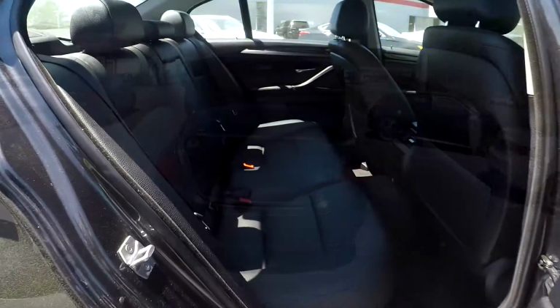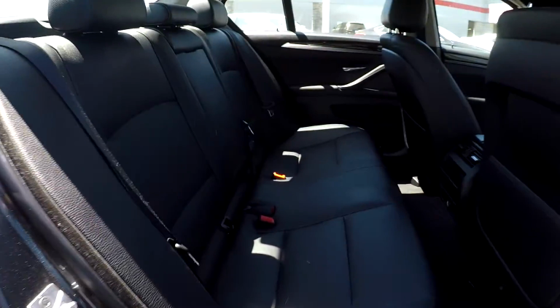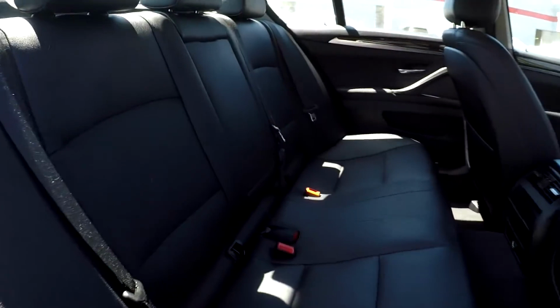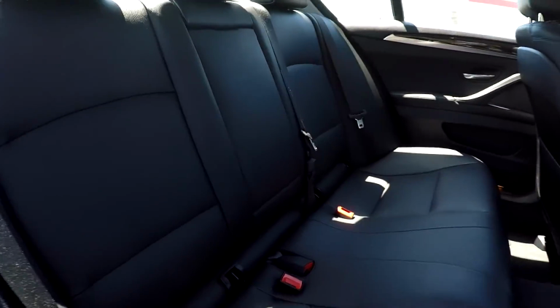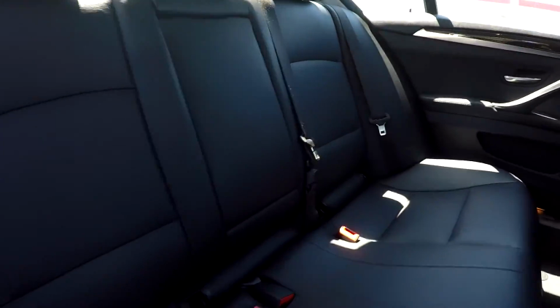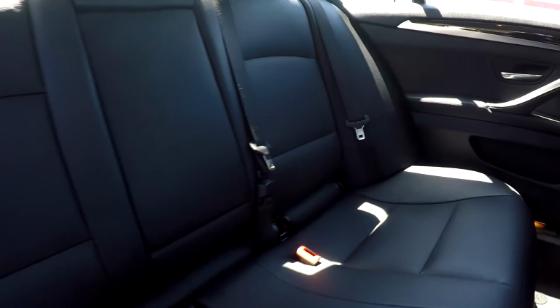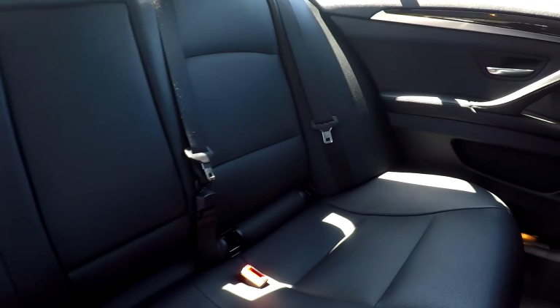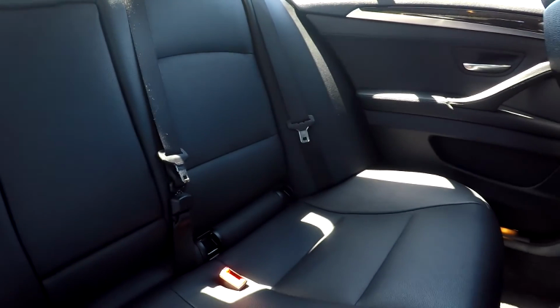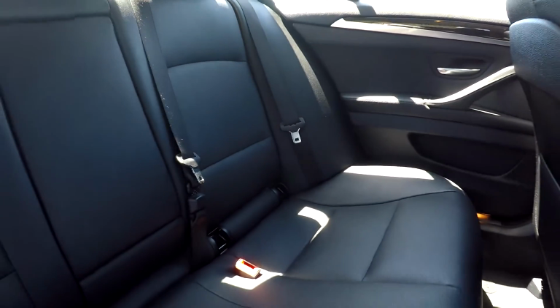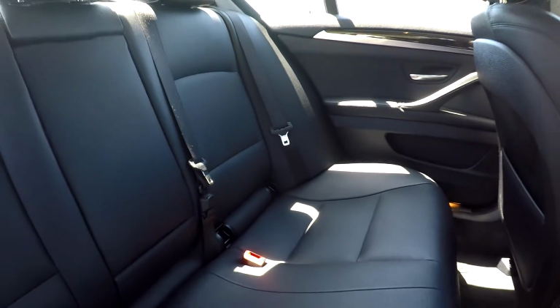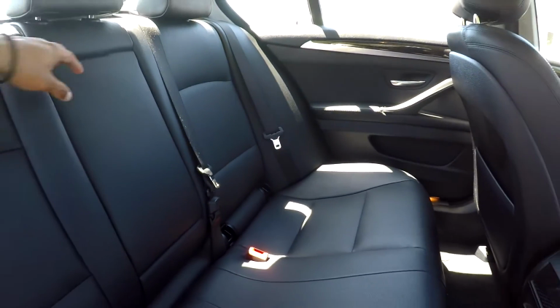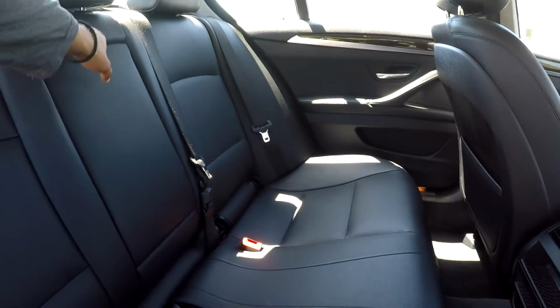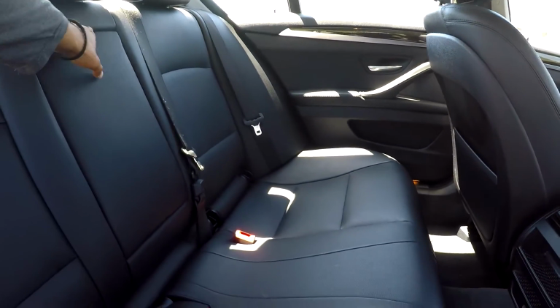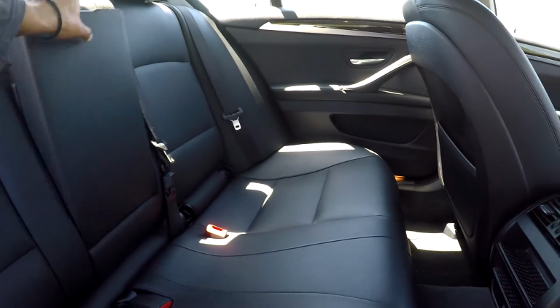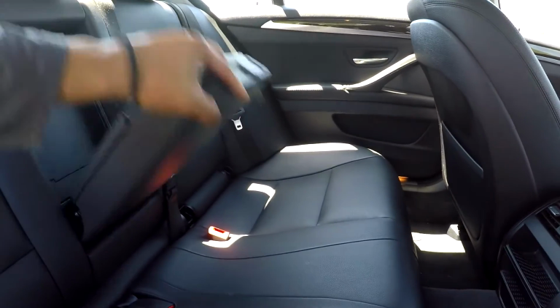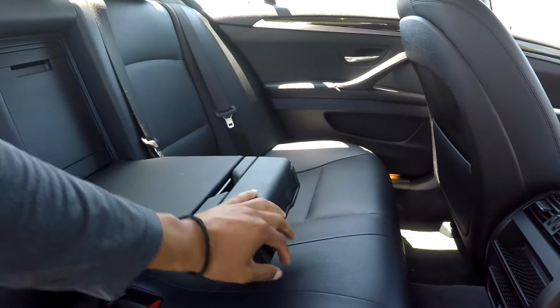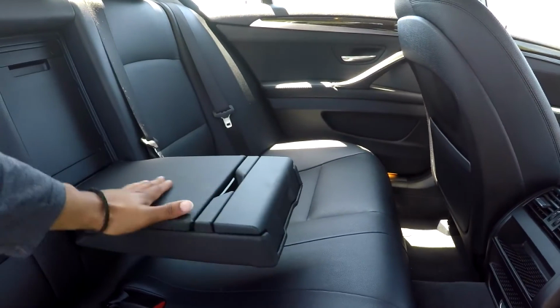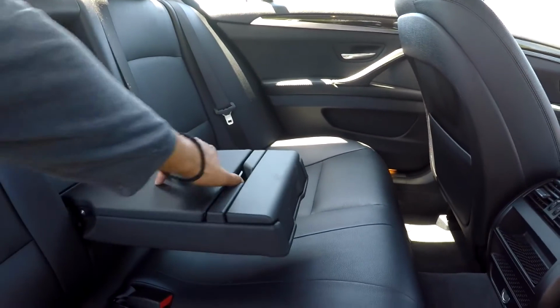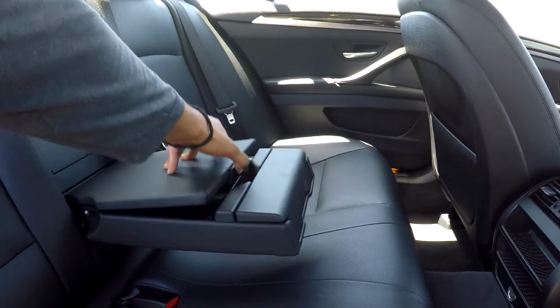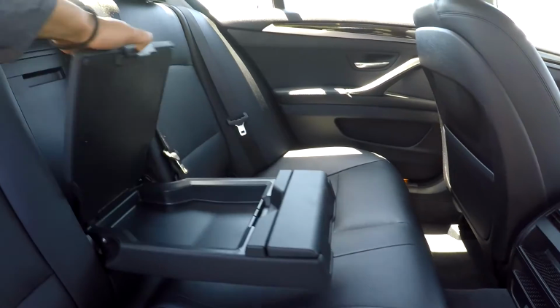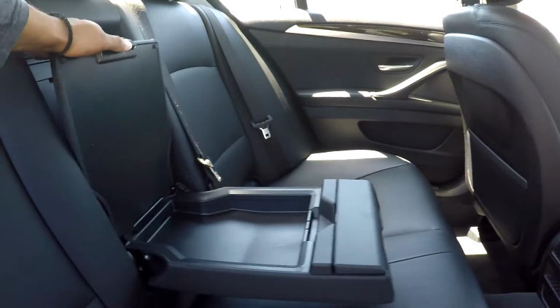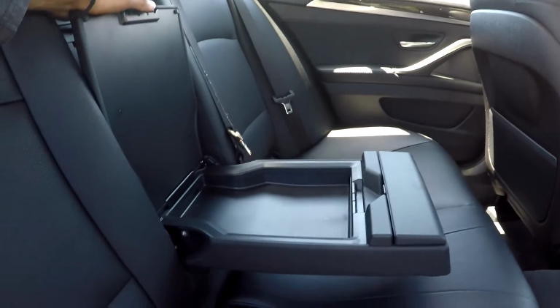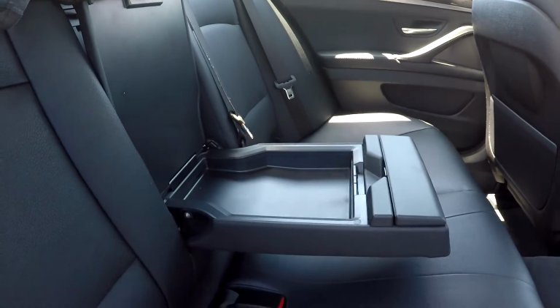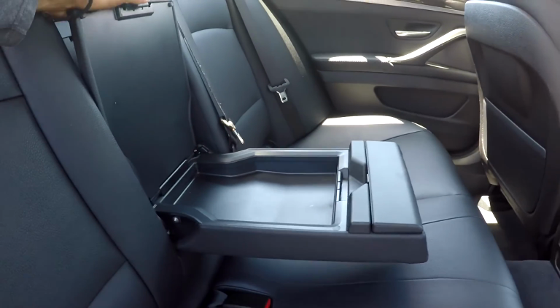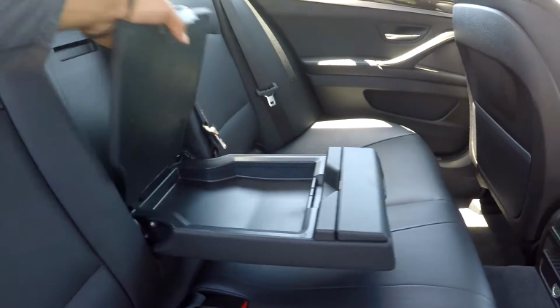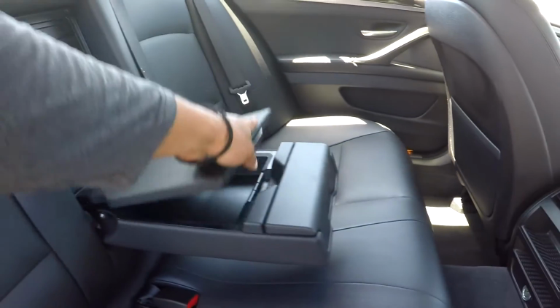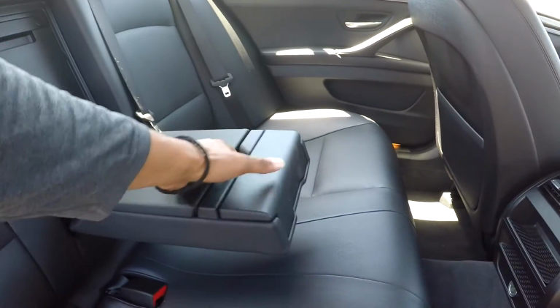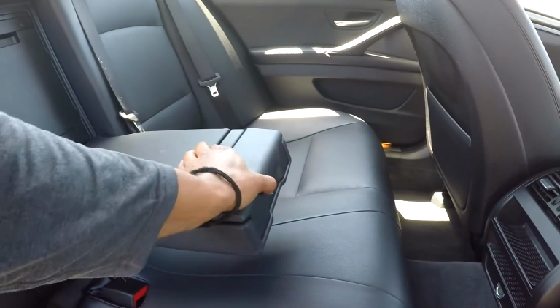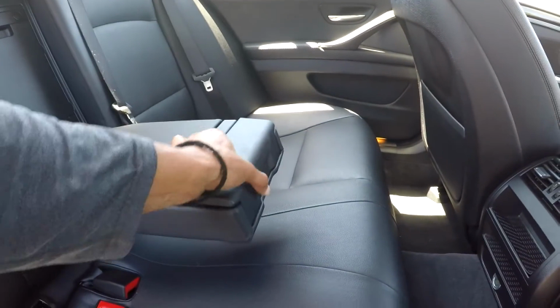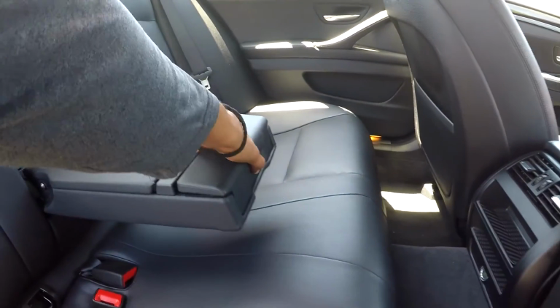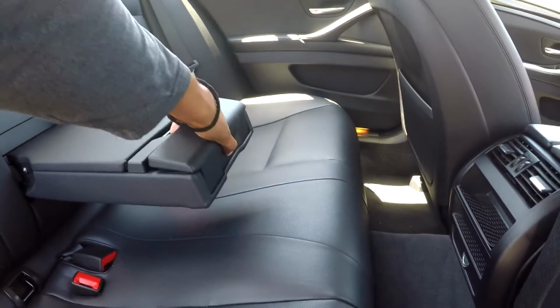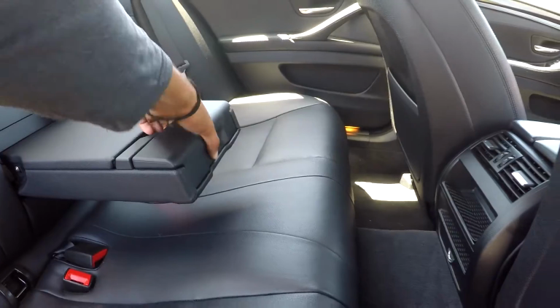Coming into your back seat here from the passenger side, just giving you another view from another angle, letting you see how things are looking back here. Everything is good. You can also bring this out — it seems you're going to have an additional storage space there. Your cup holders will be right here in the front.